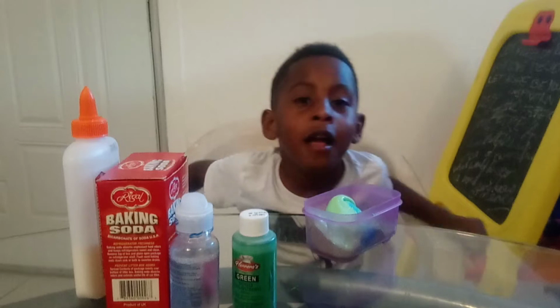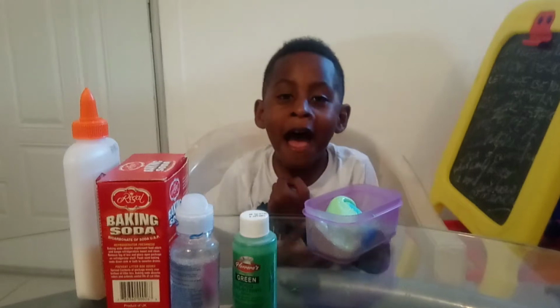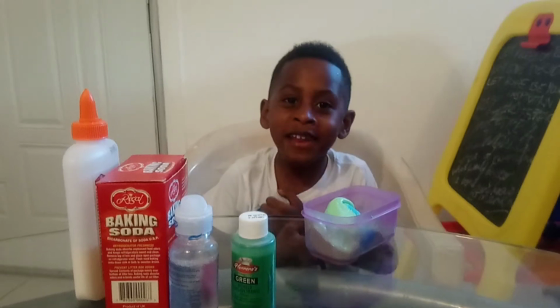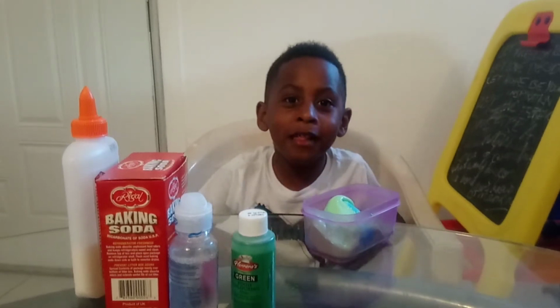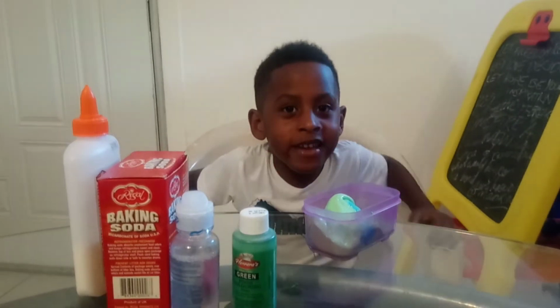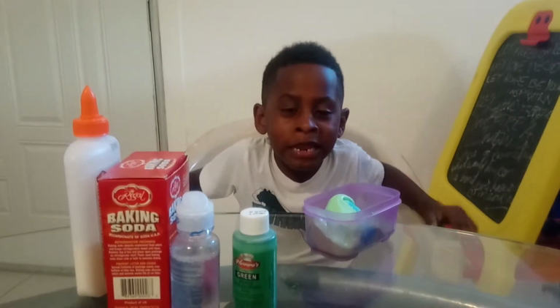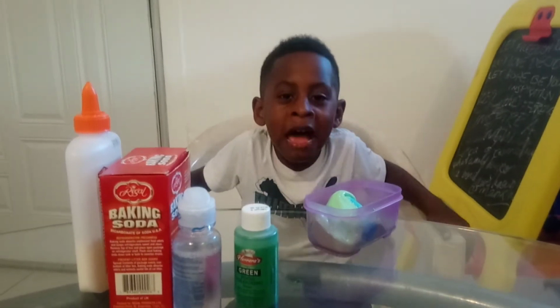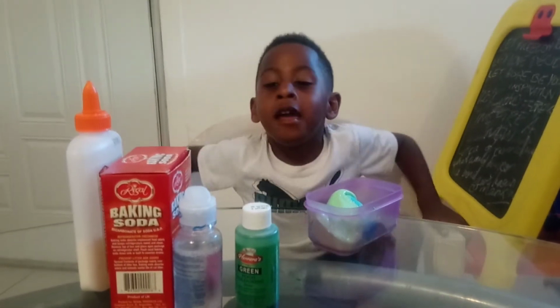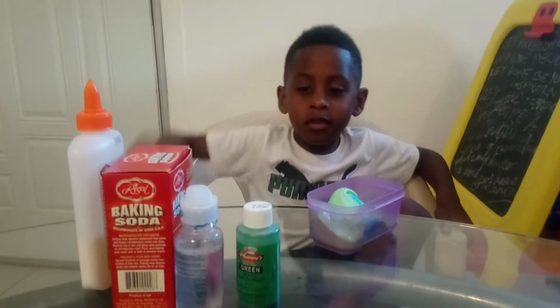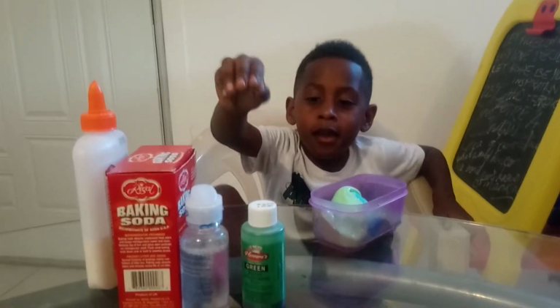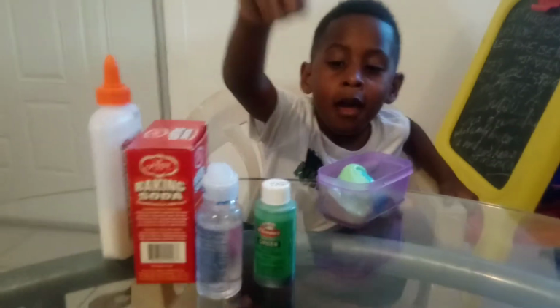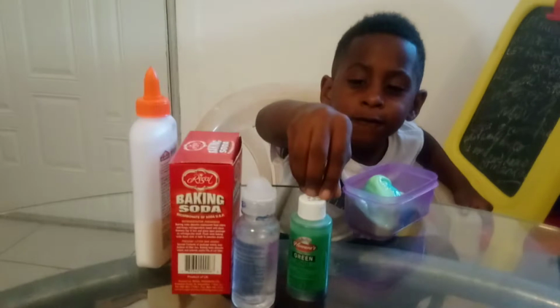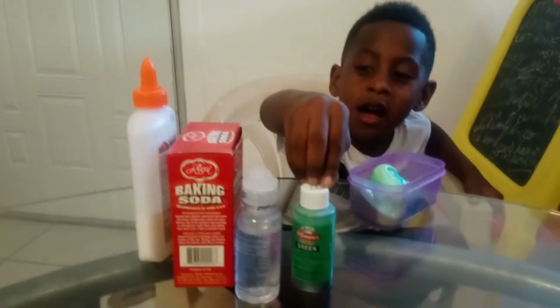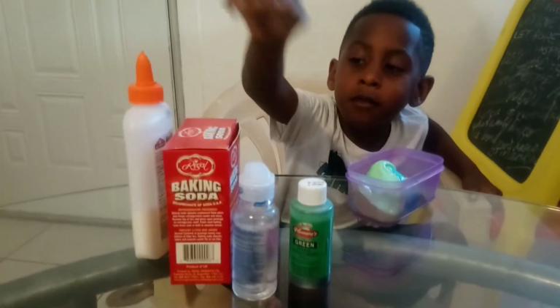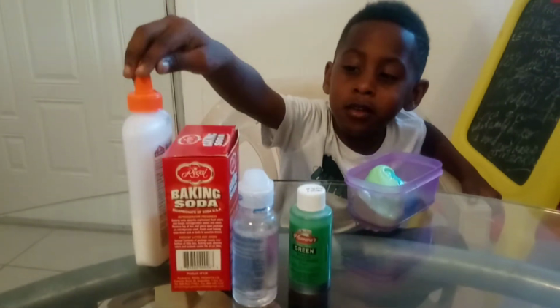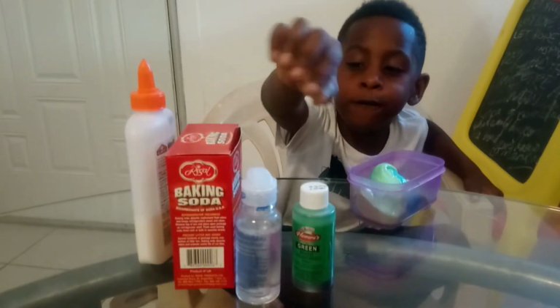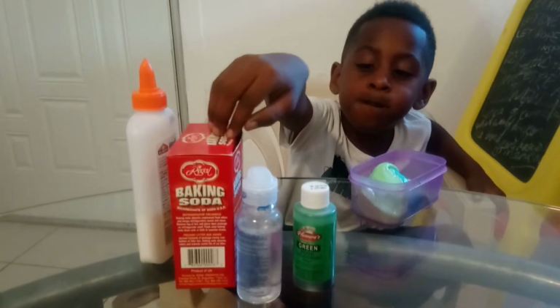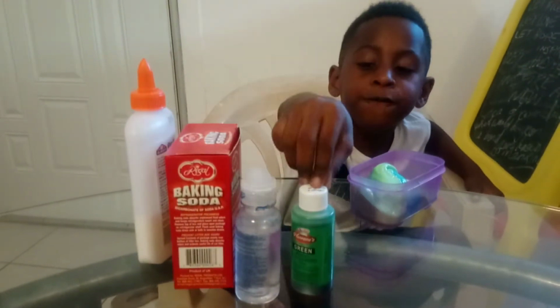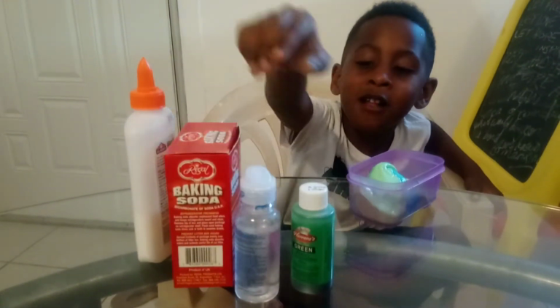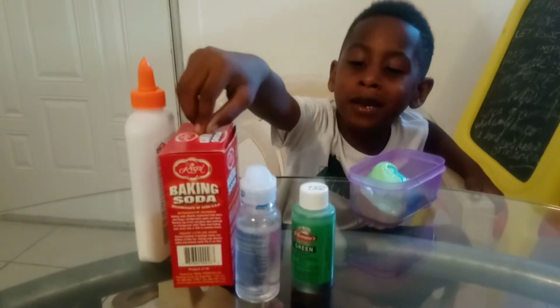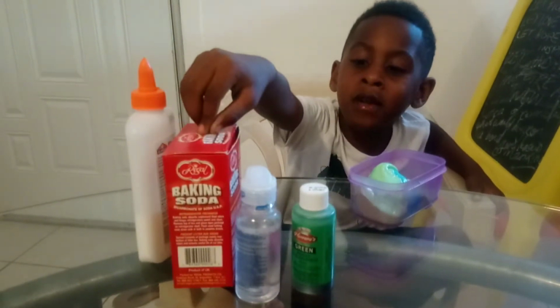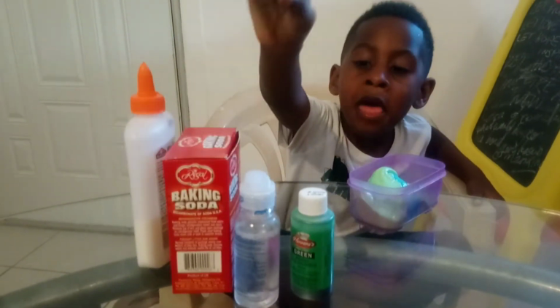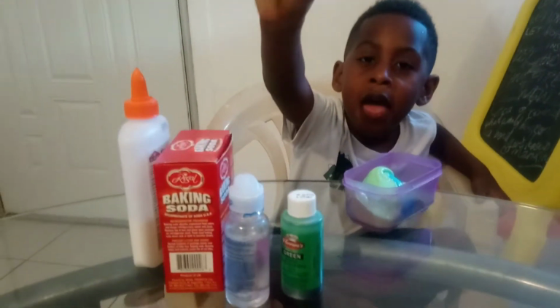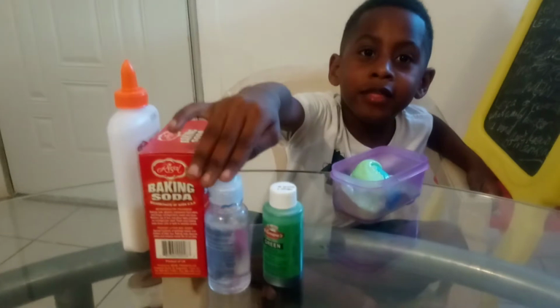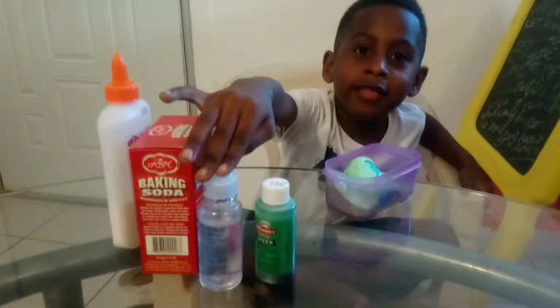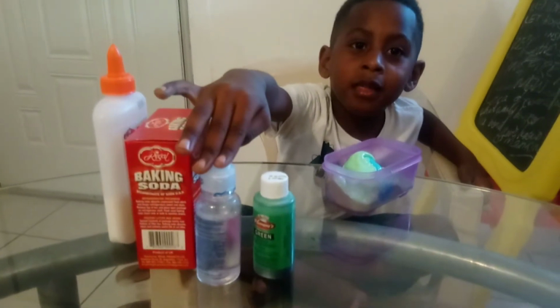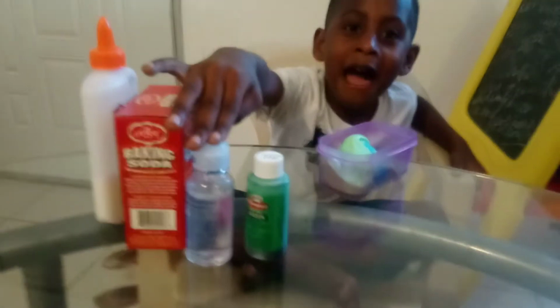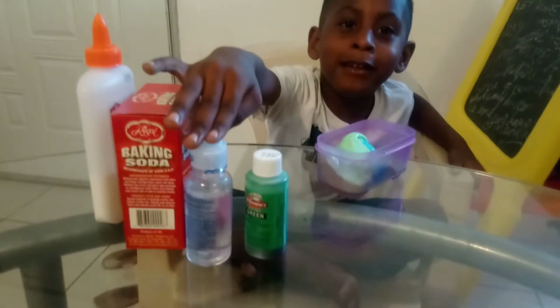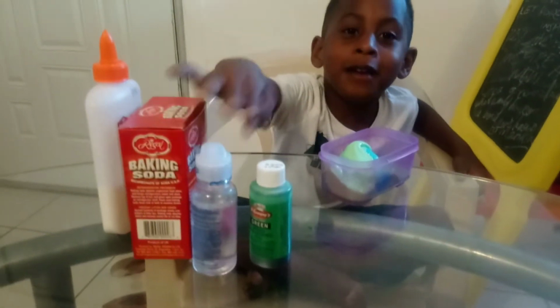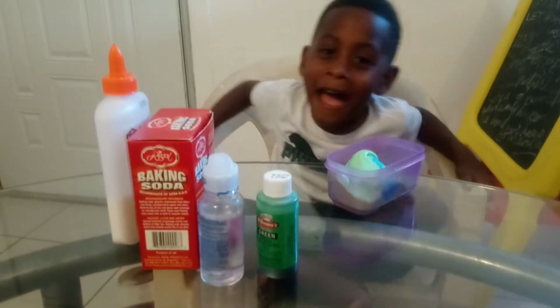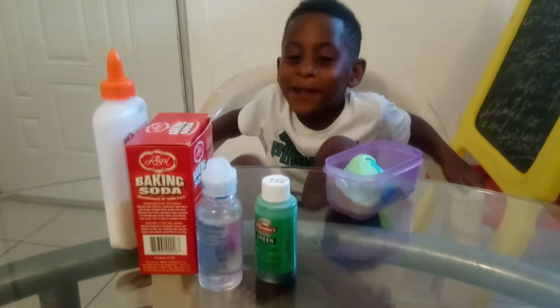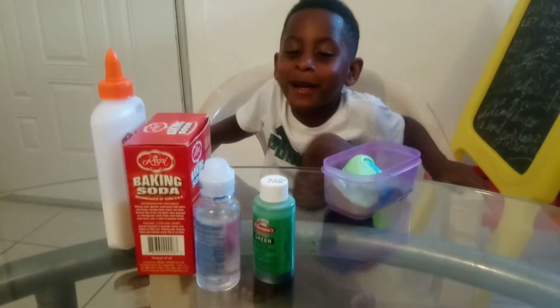Hi, my name is Alaric and I made slime using glue, food coloring, baking soda, and contact solution.